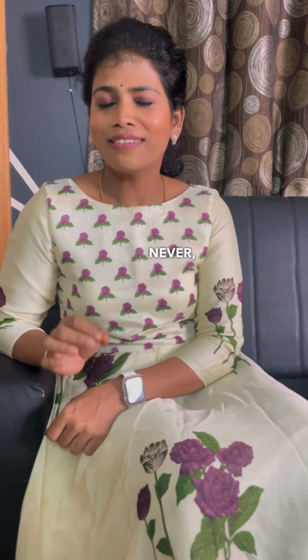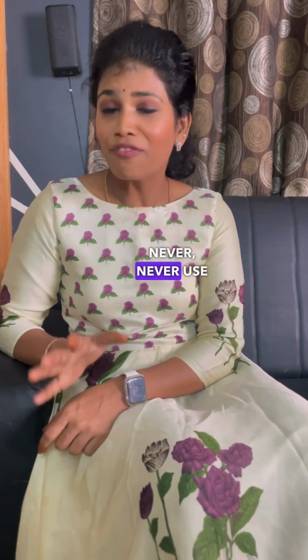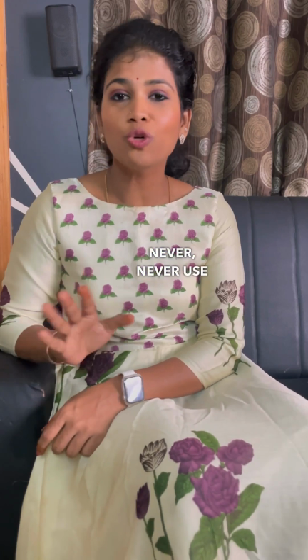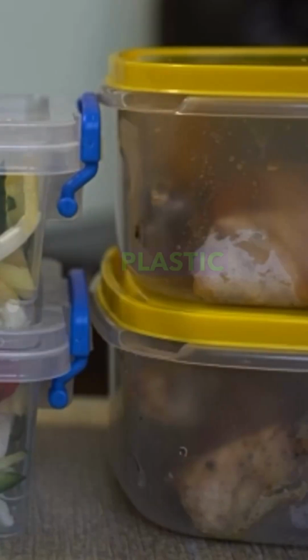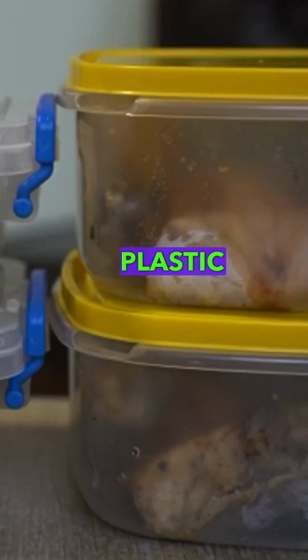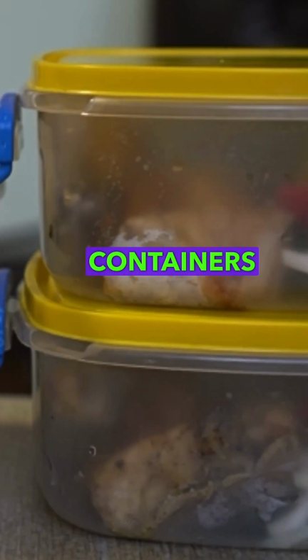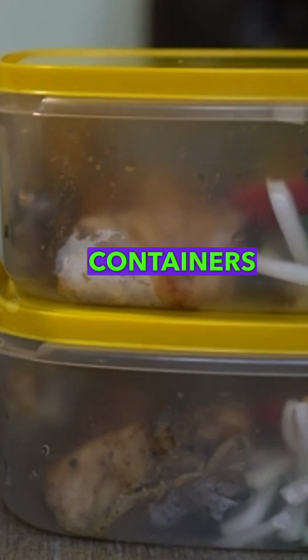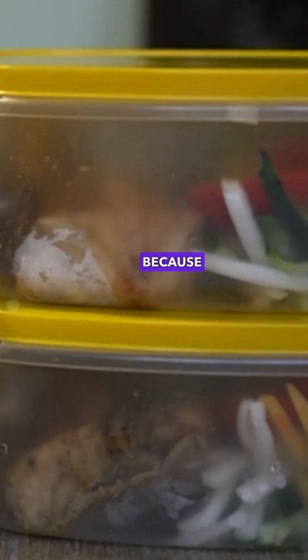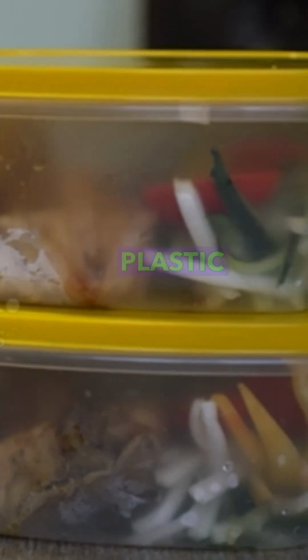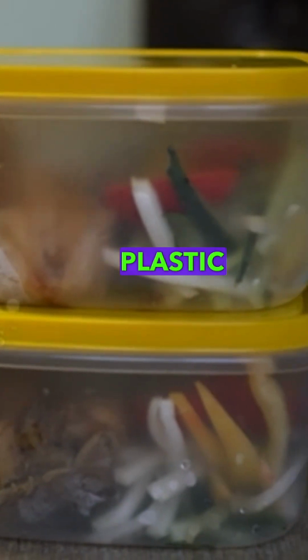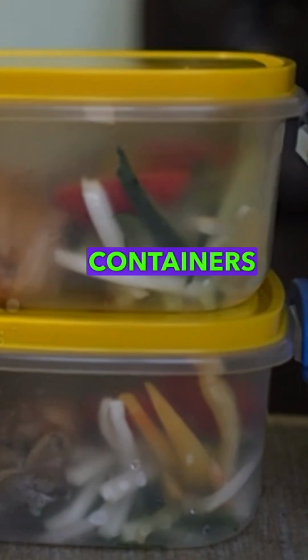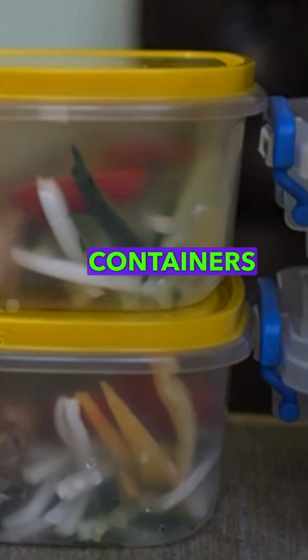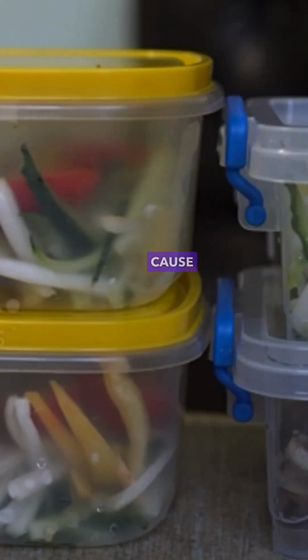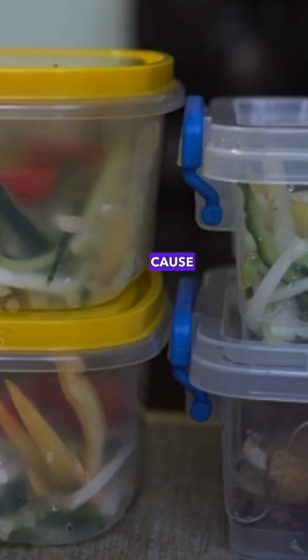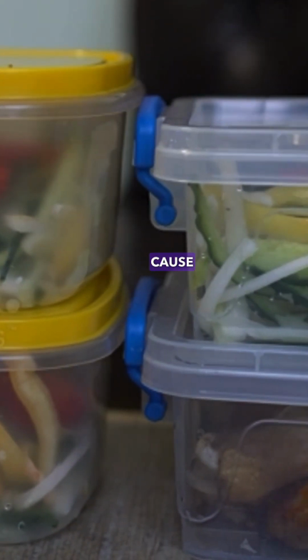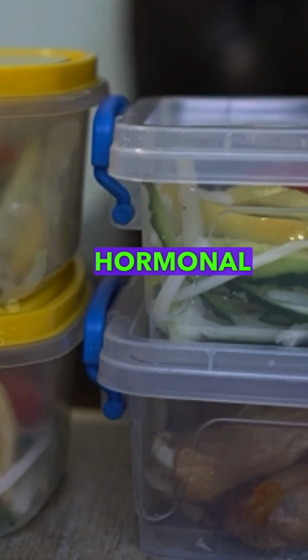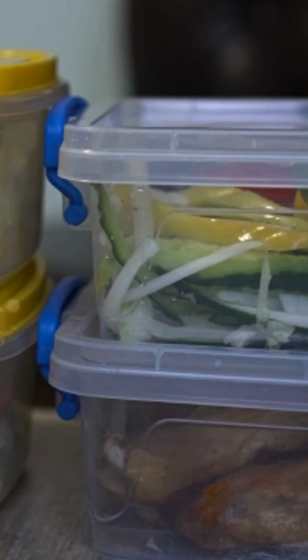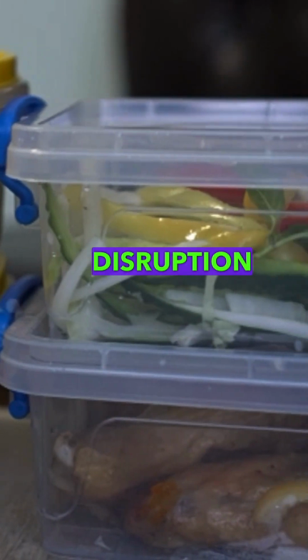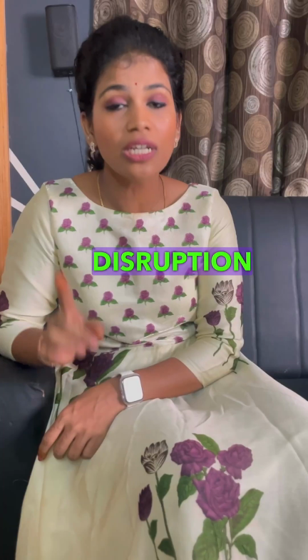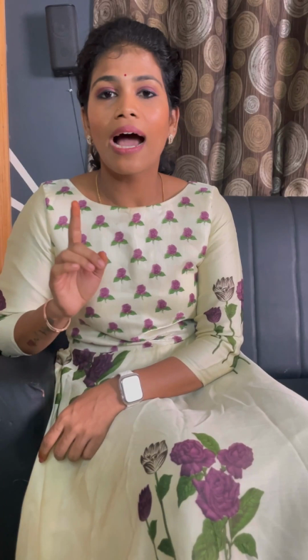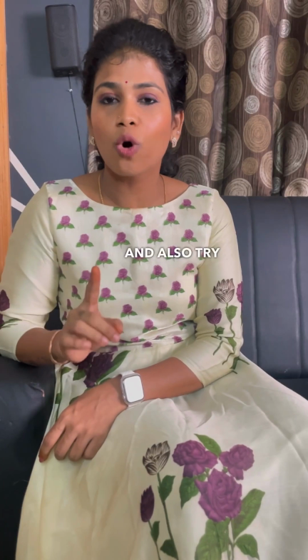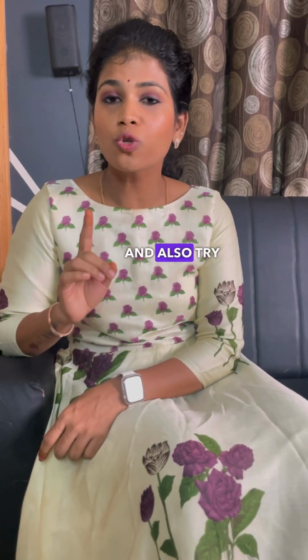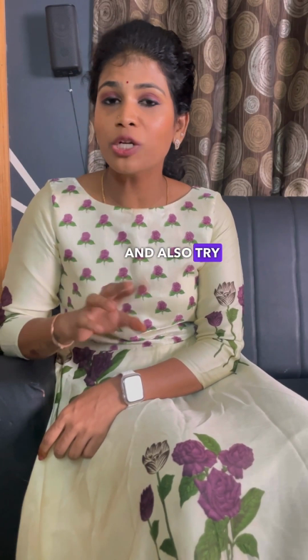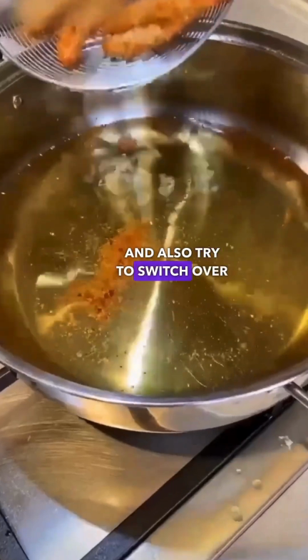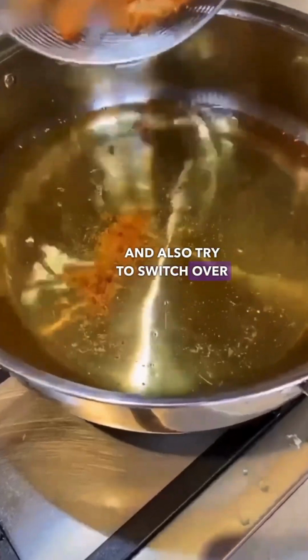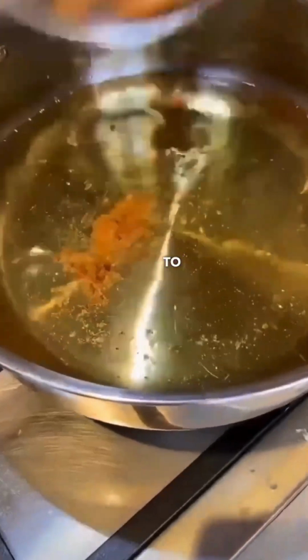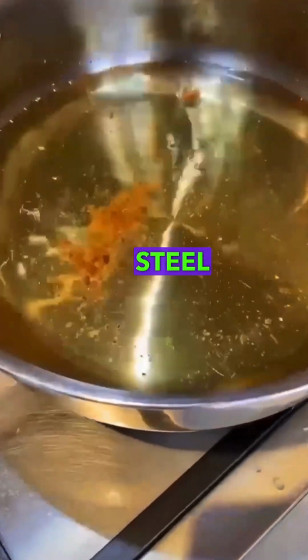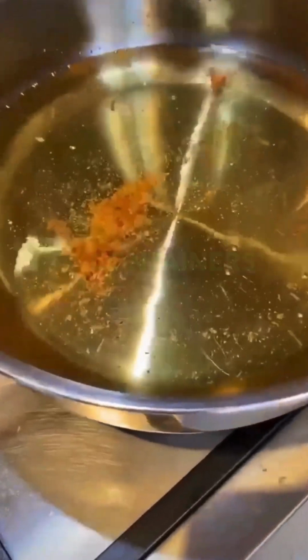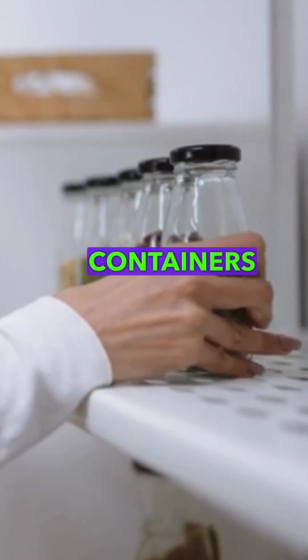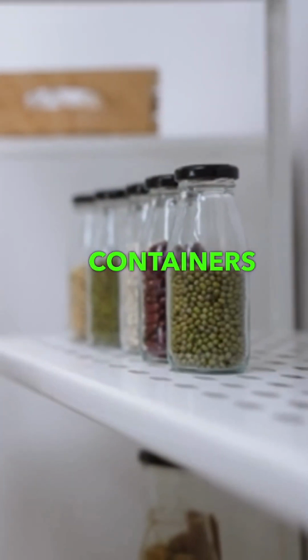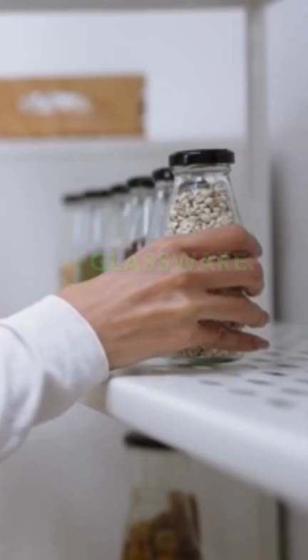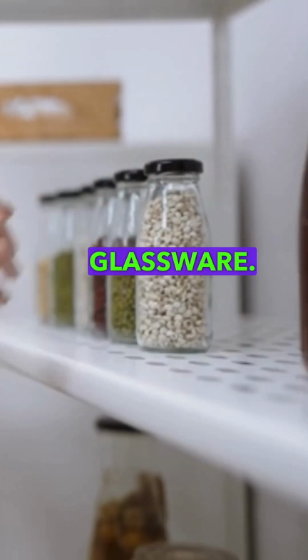Never use plastic containers because plastic containers cause hormonal disruption. Try to switch over to steel containers or glassware.